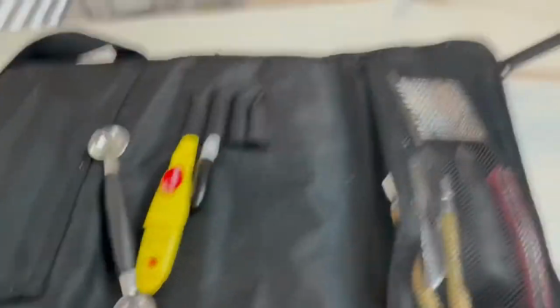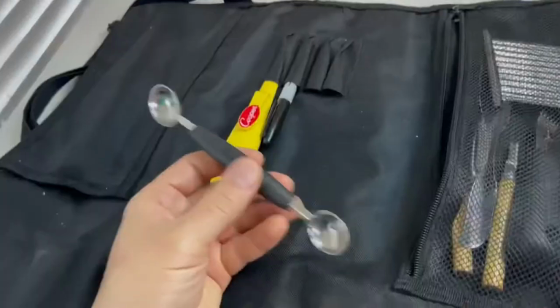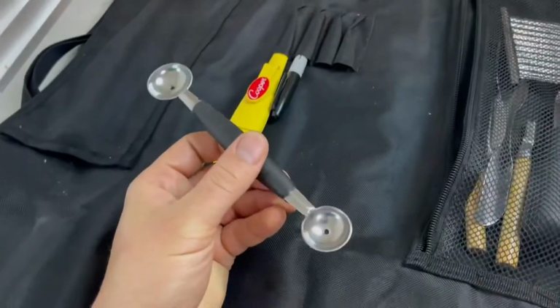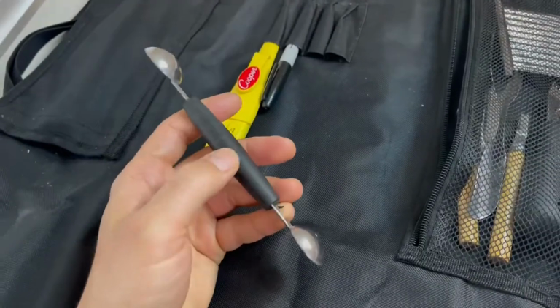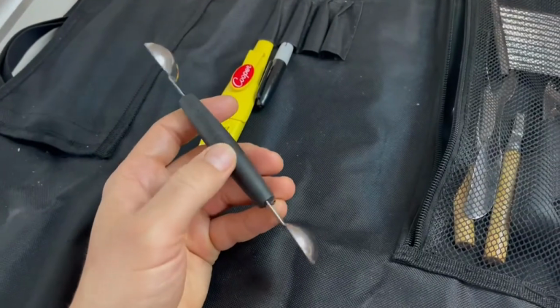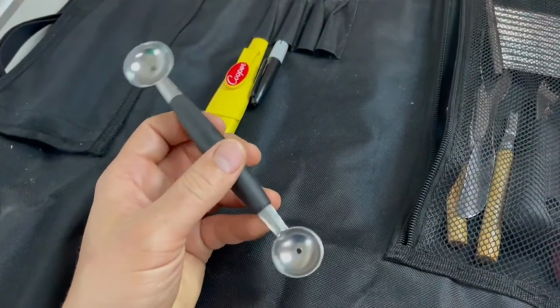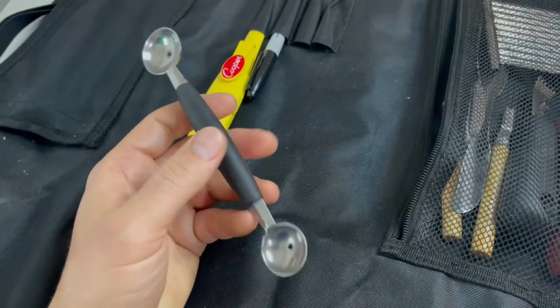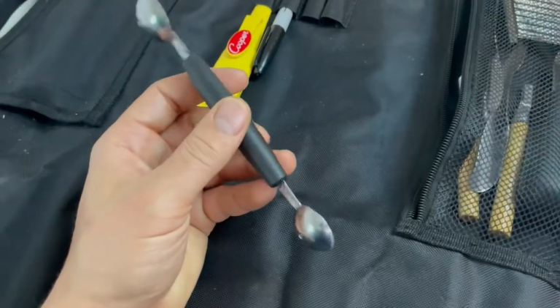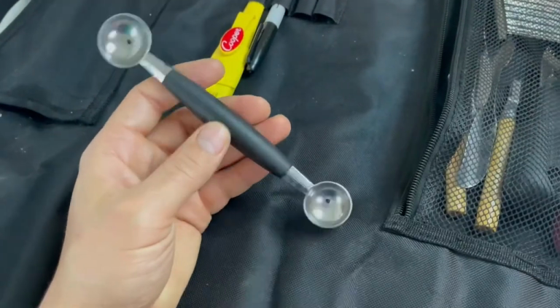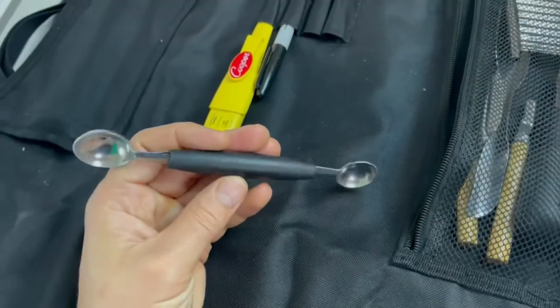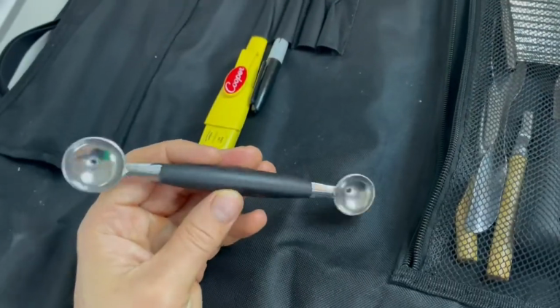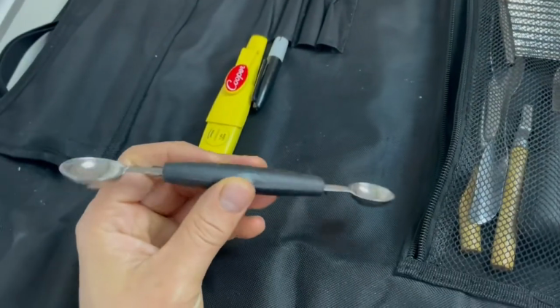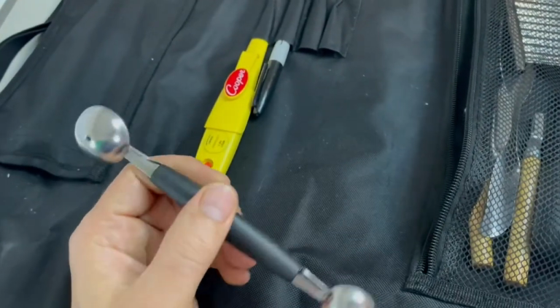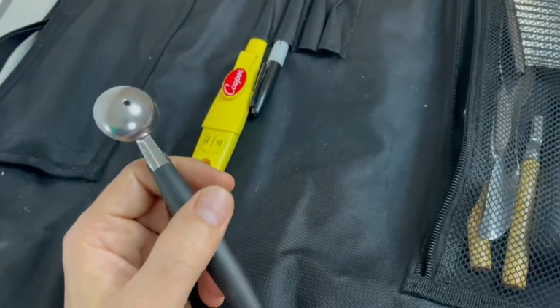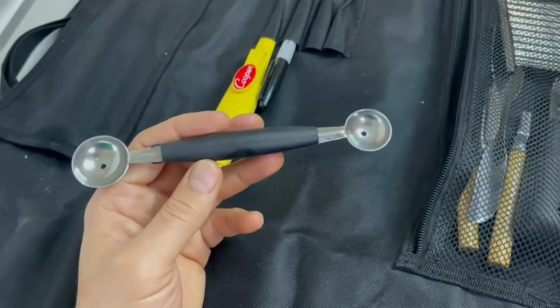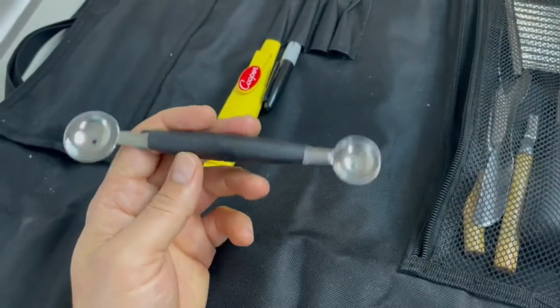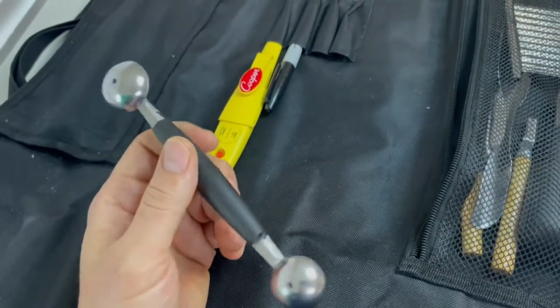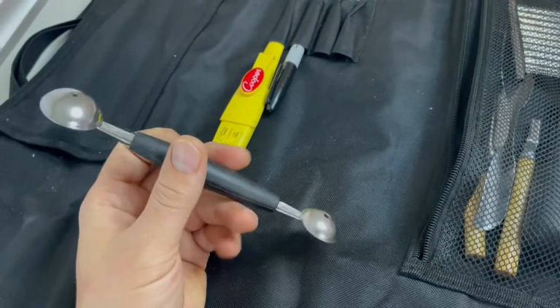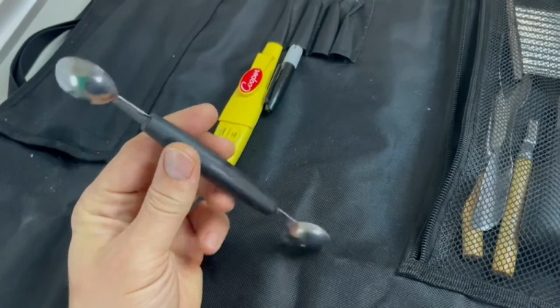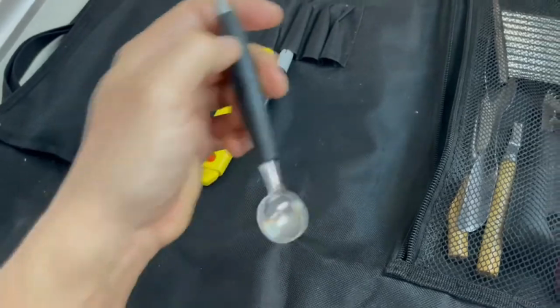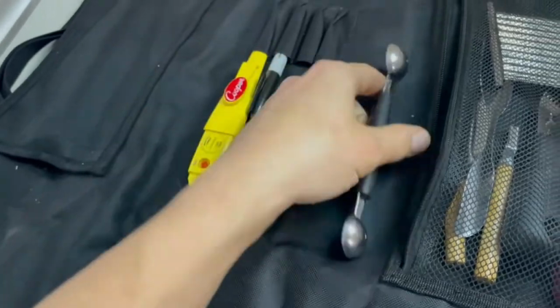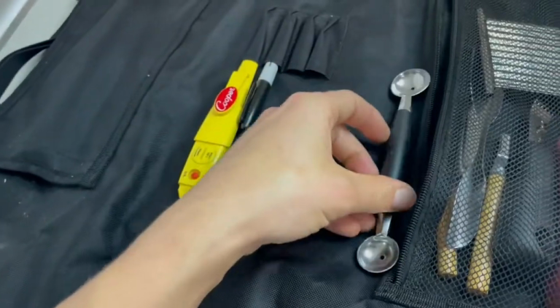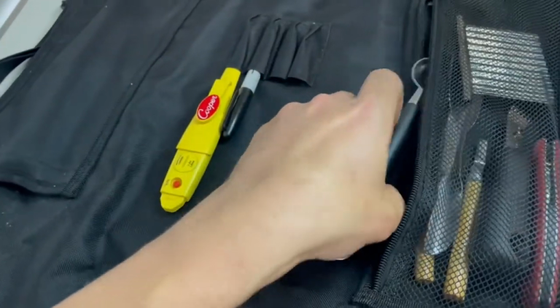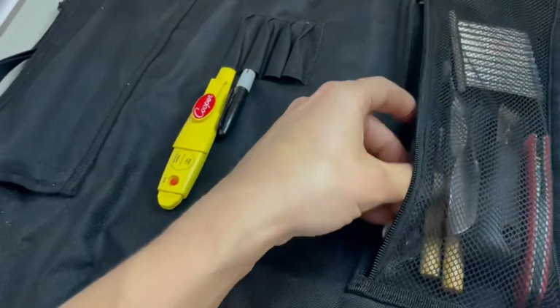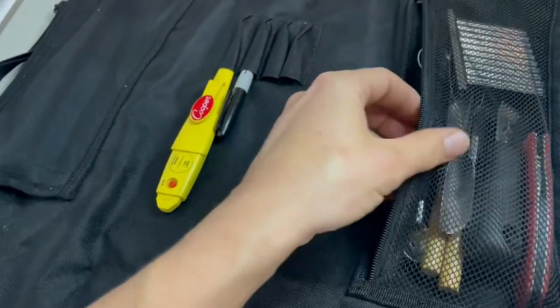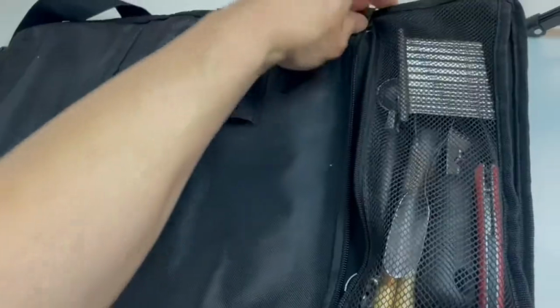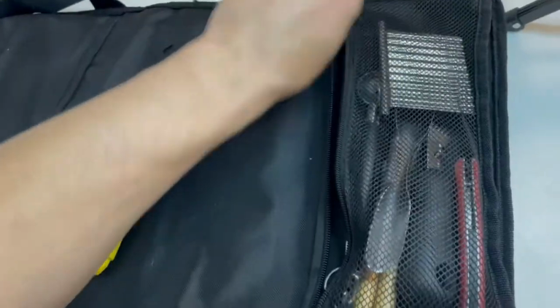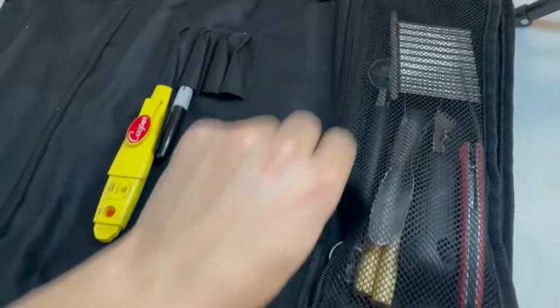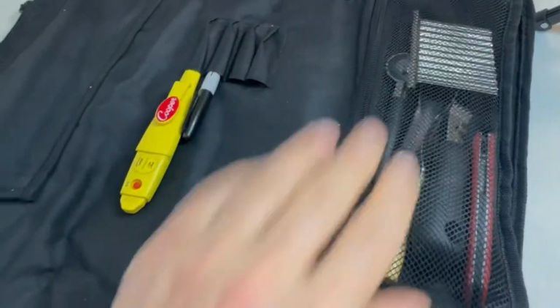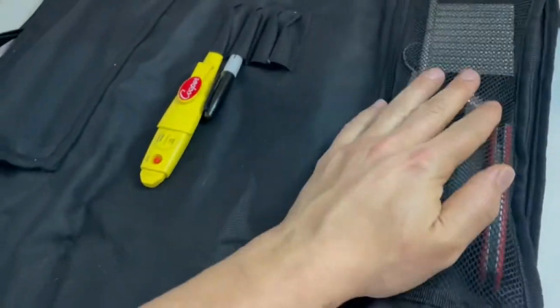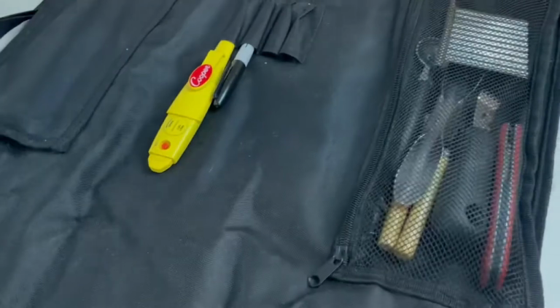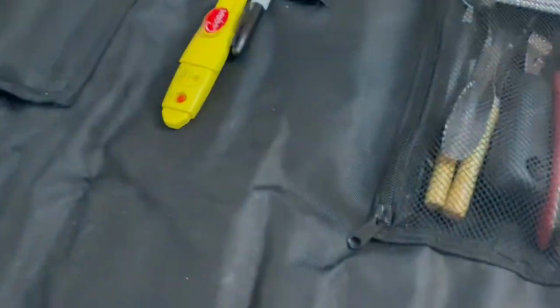And a melon baller. I use this to ball melons — whatever melons, it can be a watermelon or cantaloupe or honeydew or whatever. So yeah, that's everything in there.